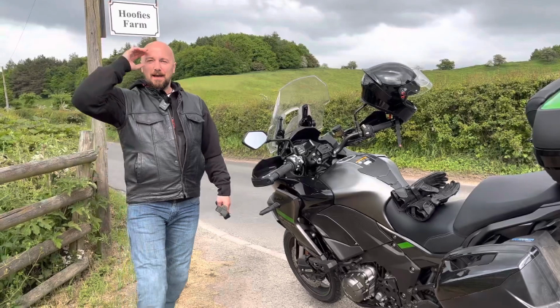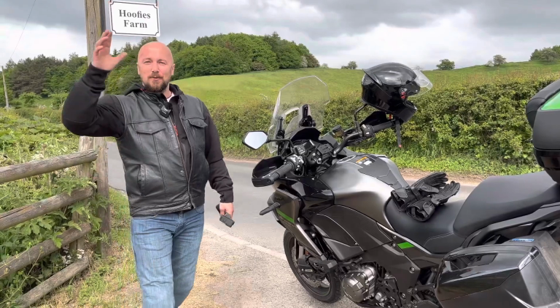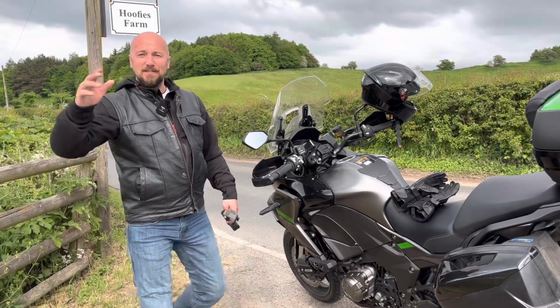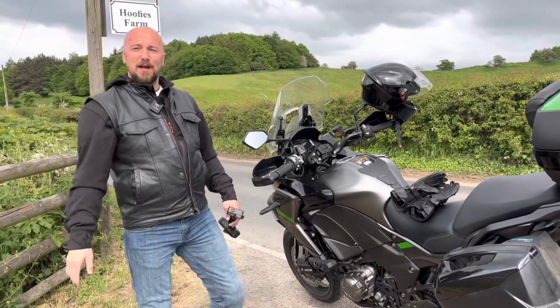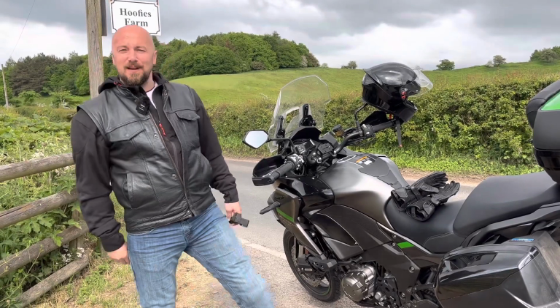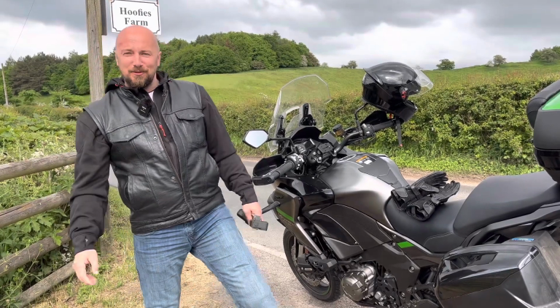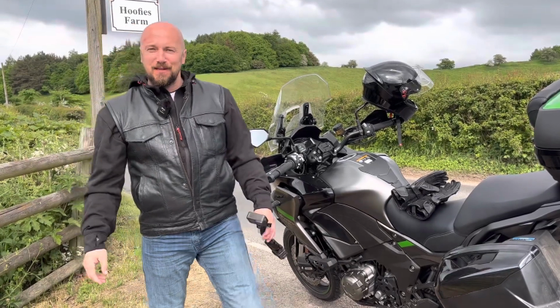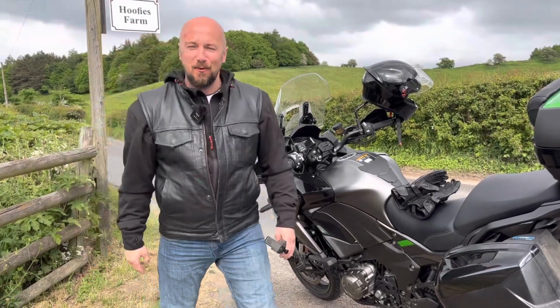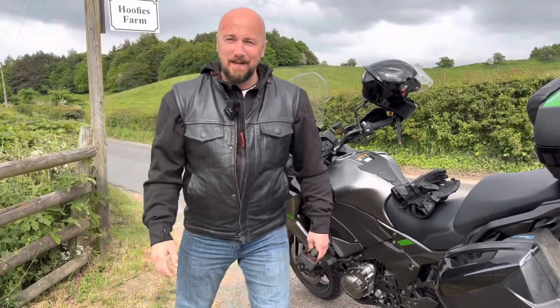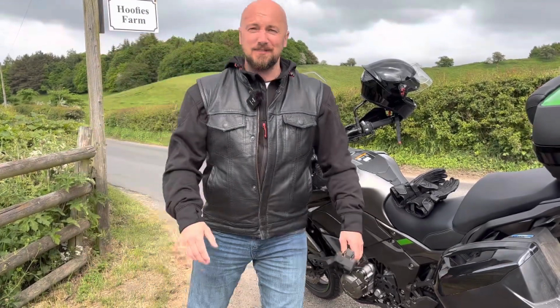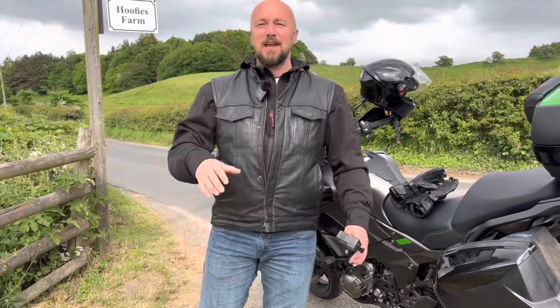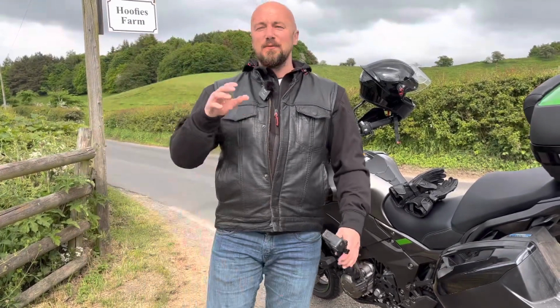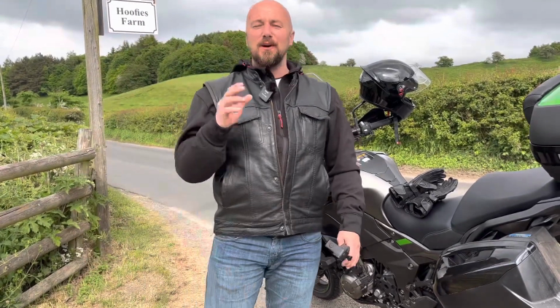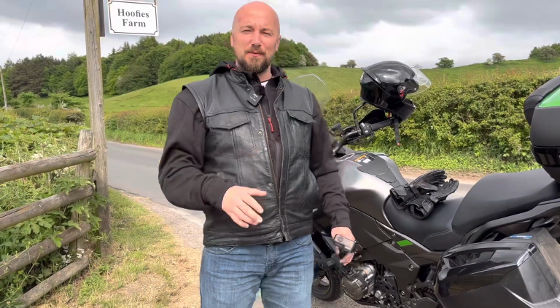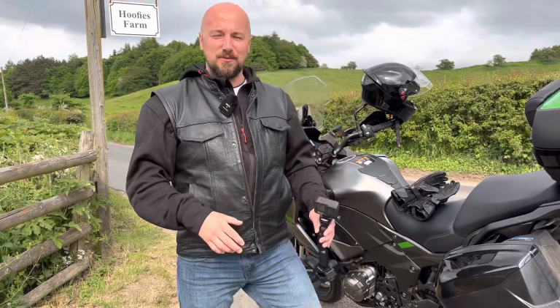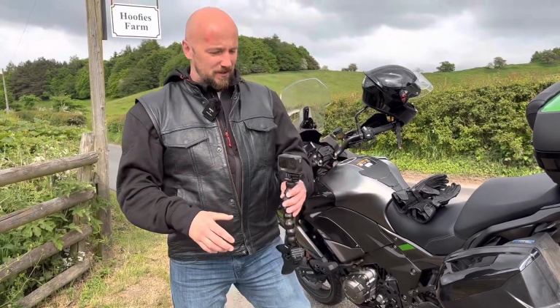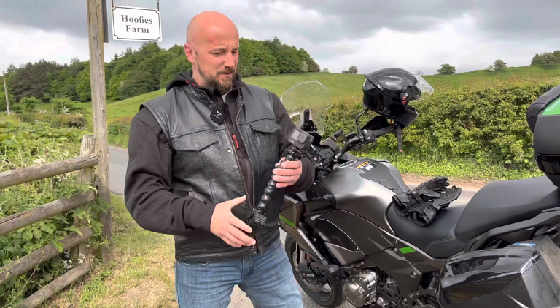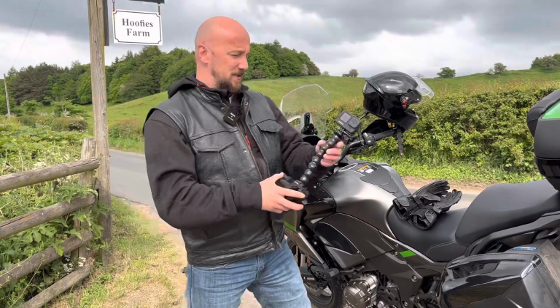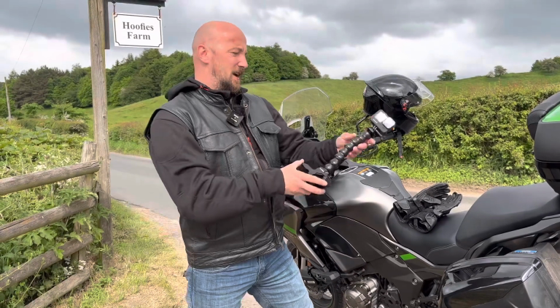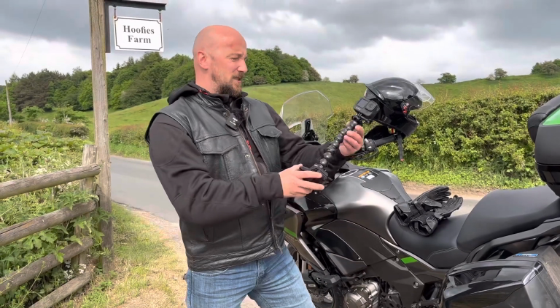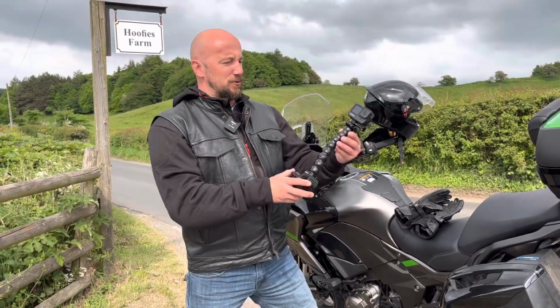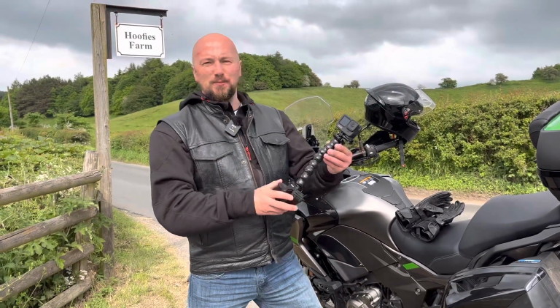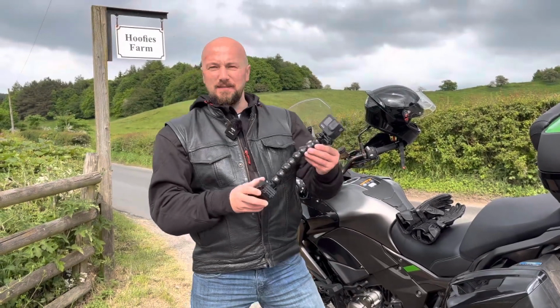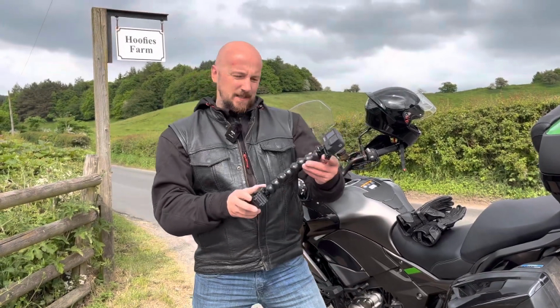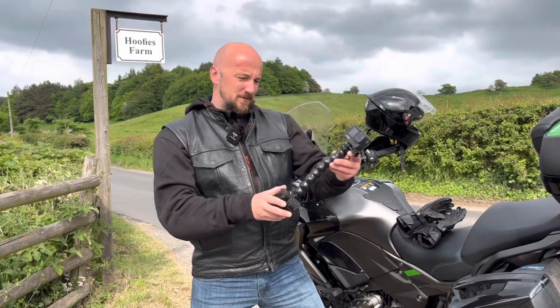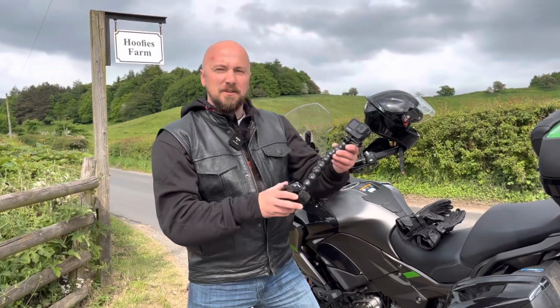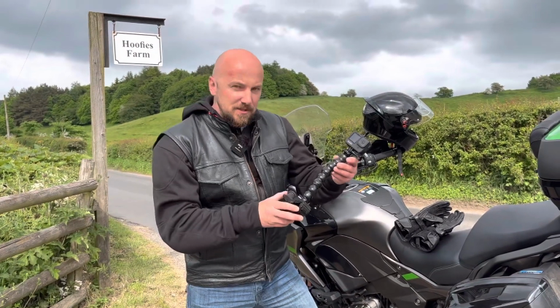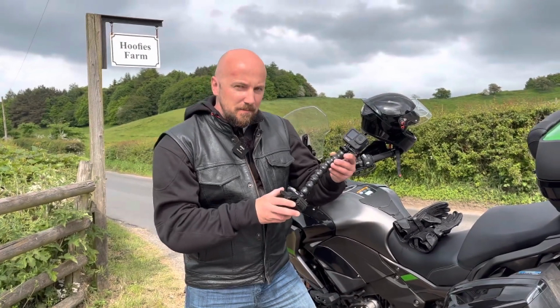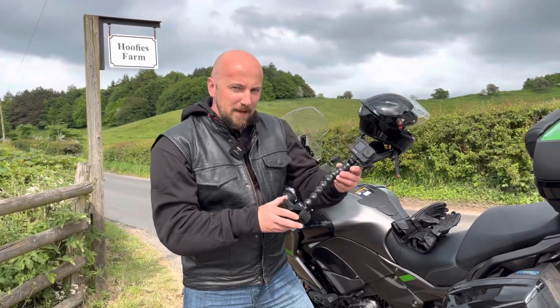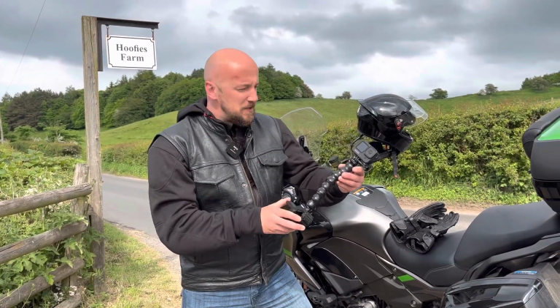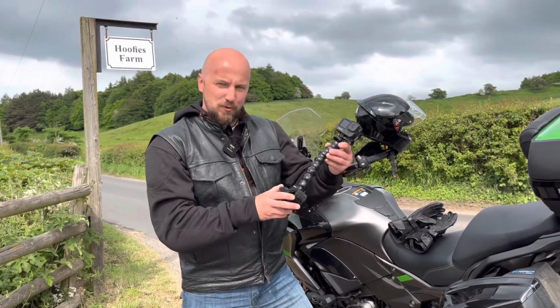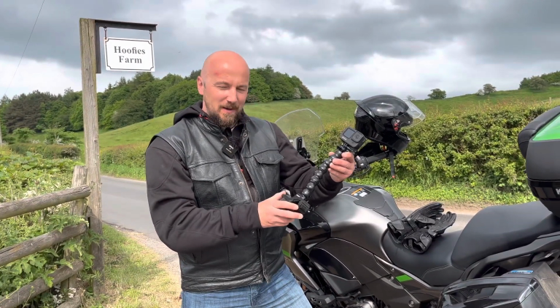Hello guys, very welcome on the Milky Way. Today it will be a very short video because I just wanted to show you something. I've just invested some money, huge money.